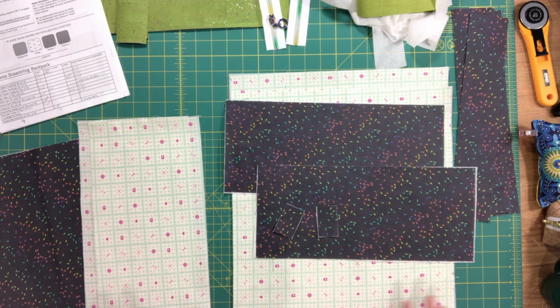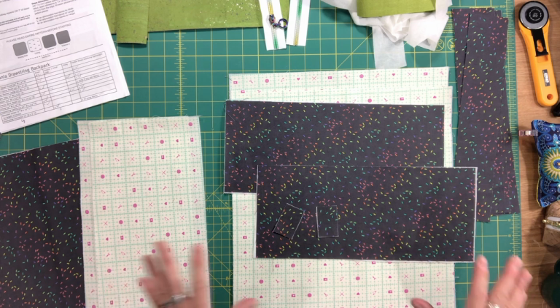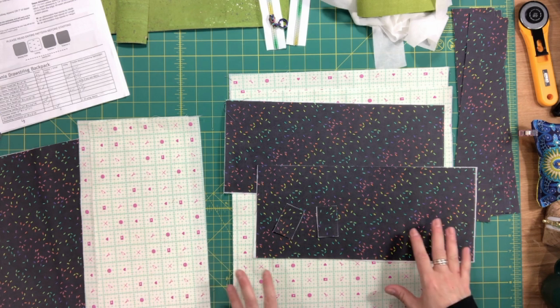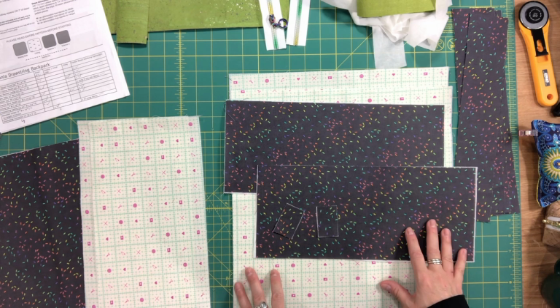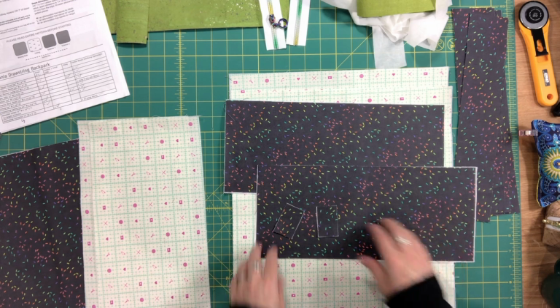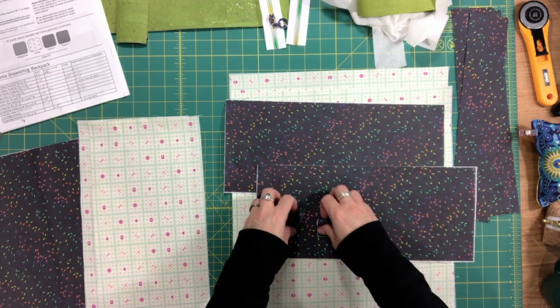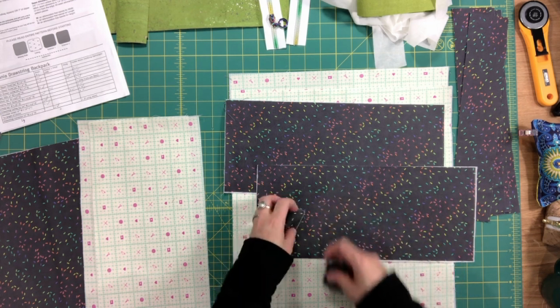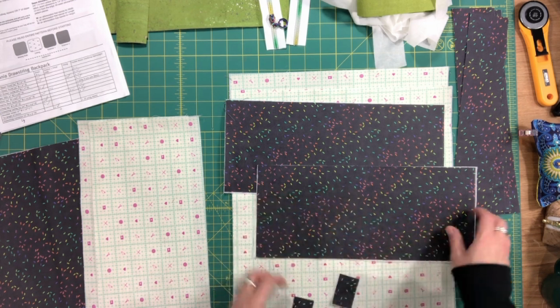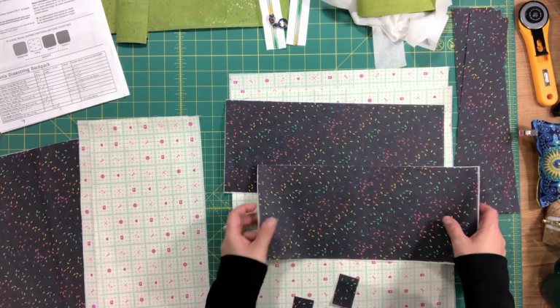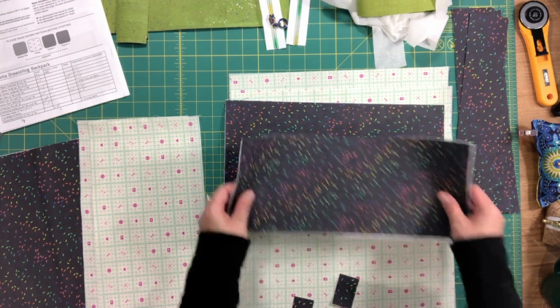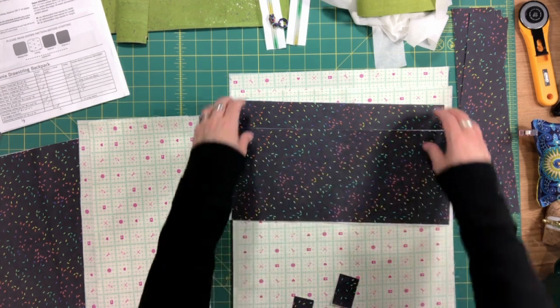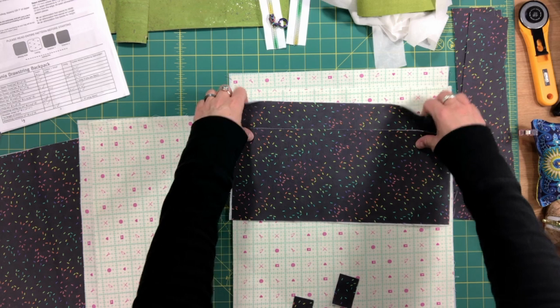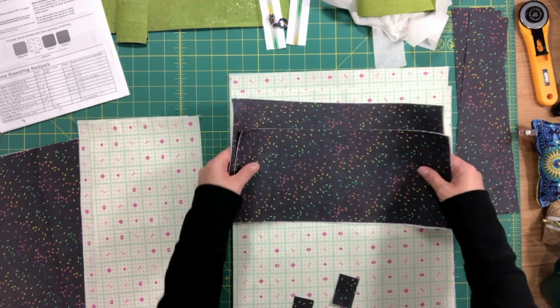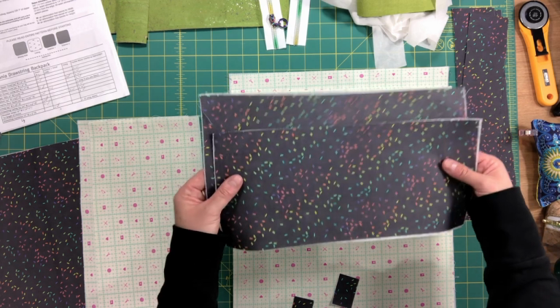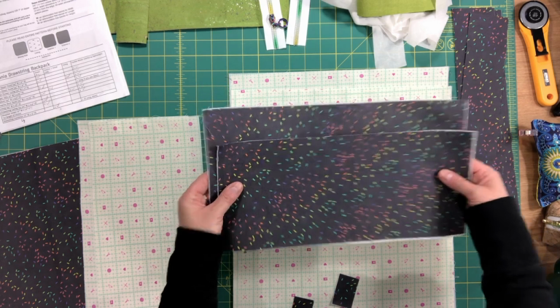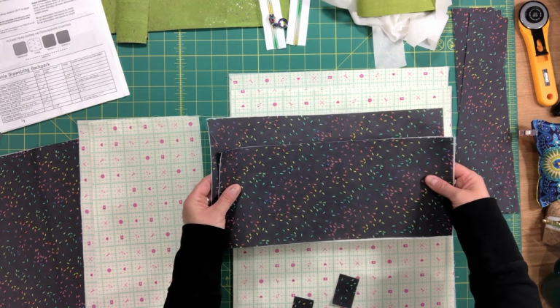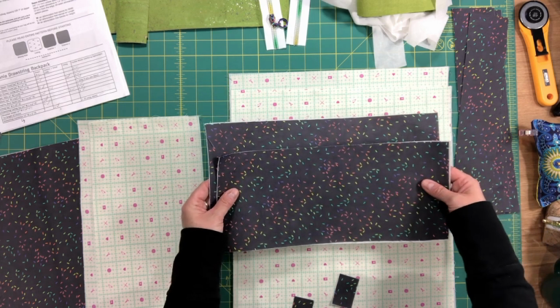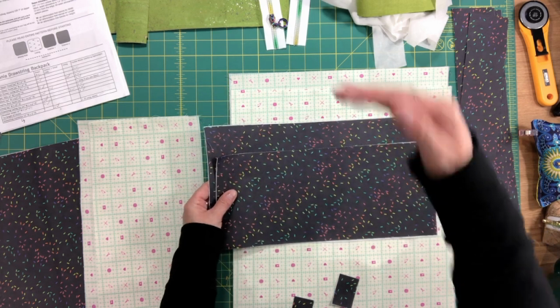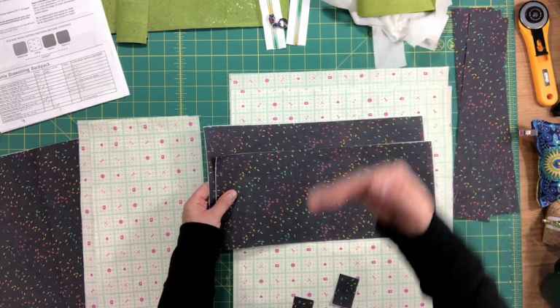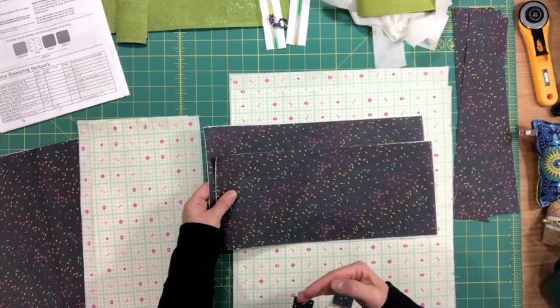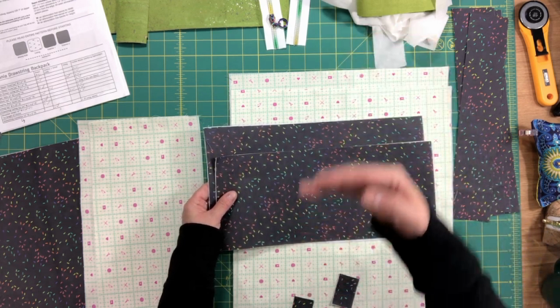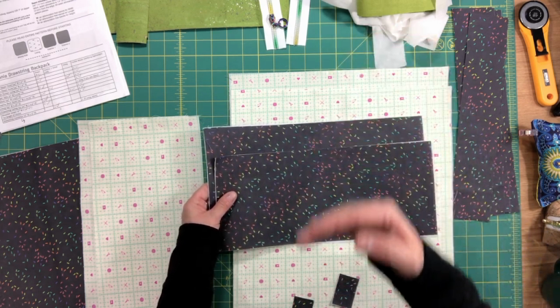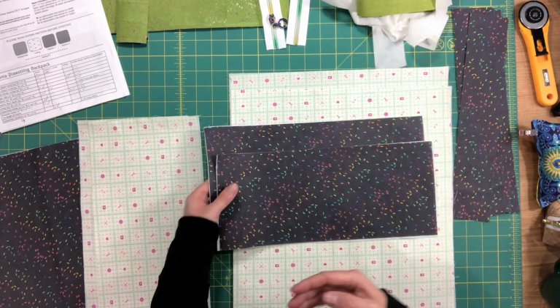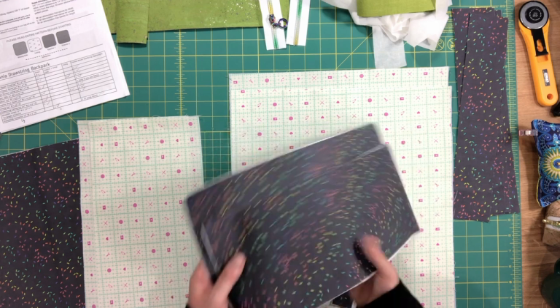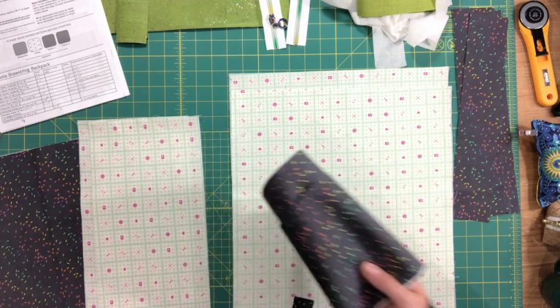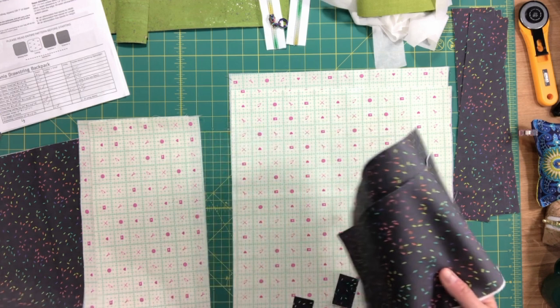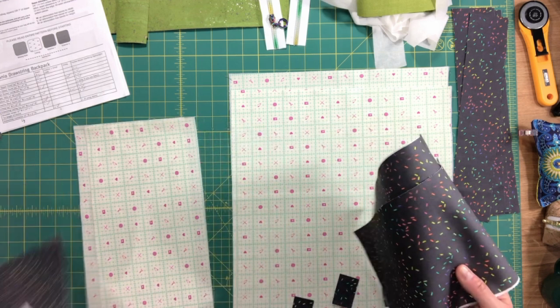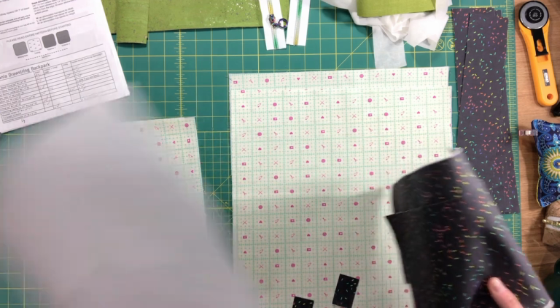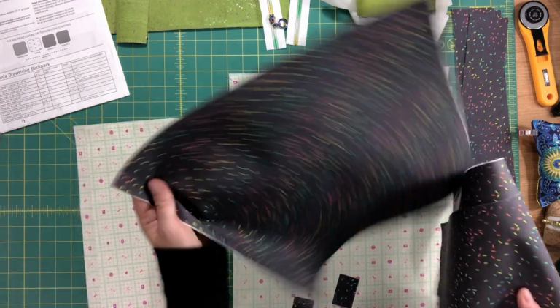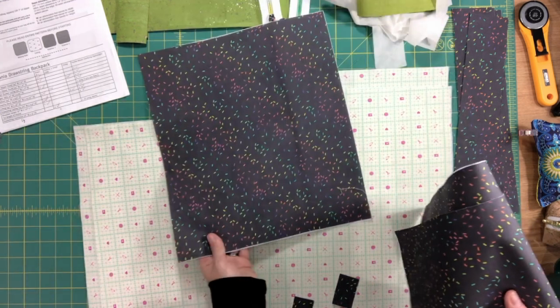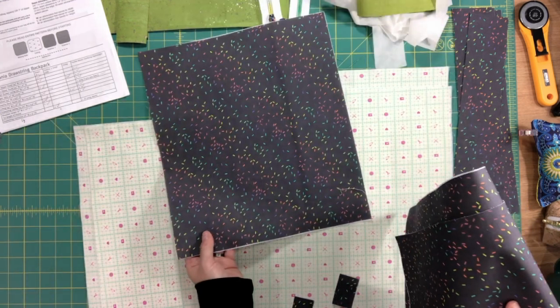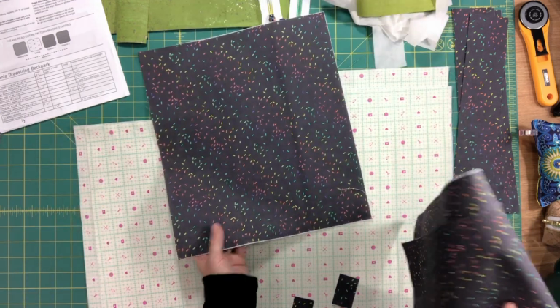Here are the pieces I have cut. Here's my upper and lower zipper panel, which will go above and below the zippers on the front of the bag, and the same fabric is used for the exterior back panel.